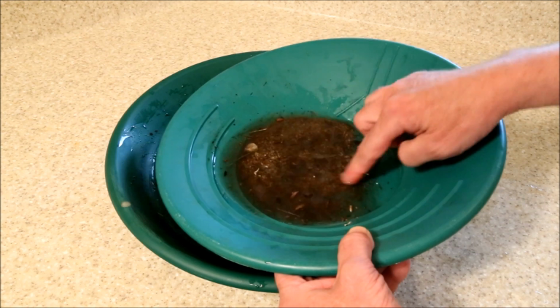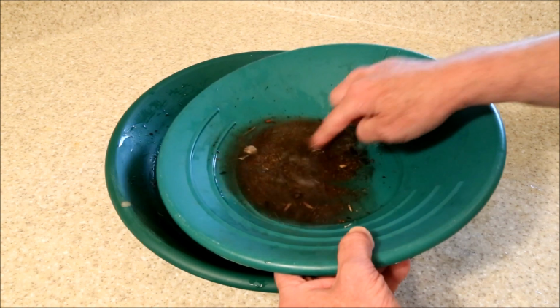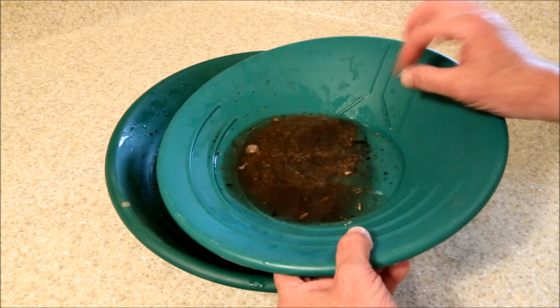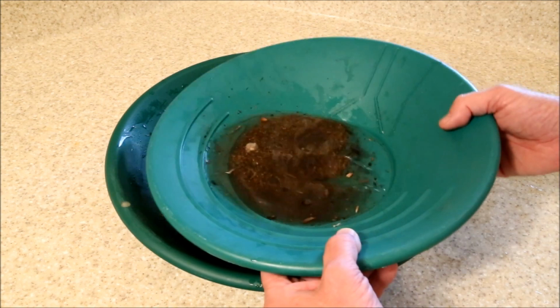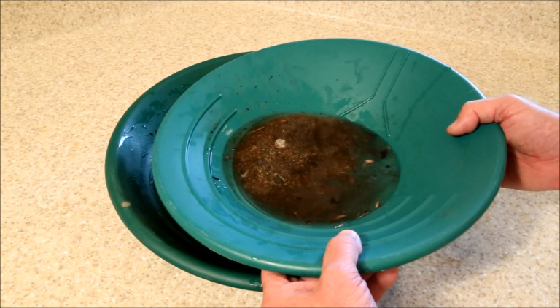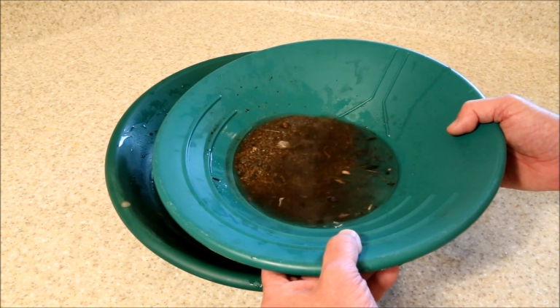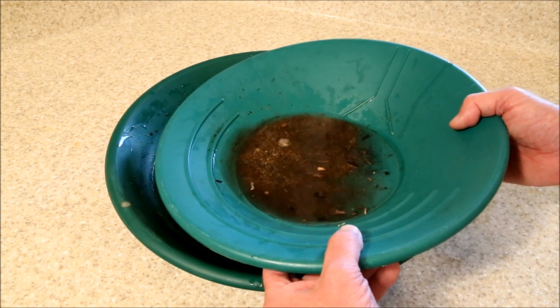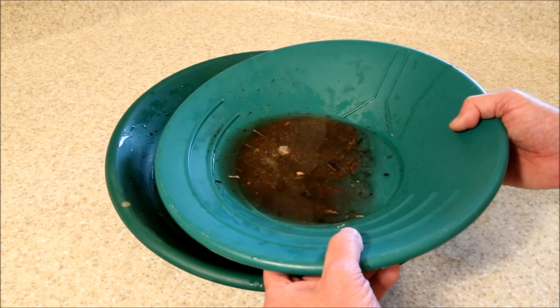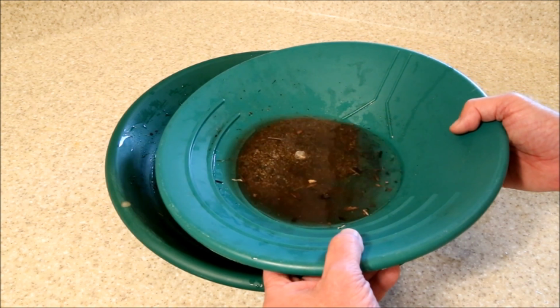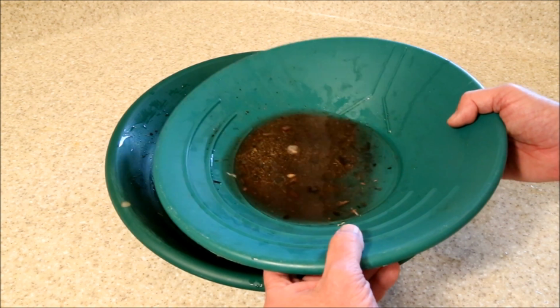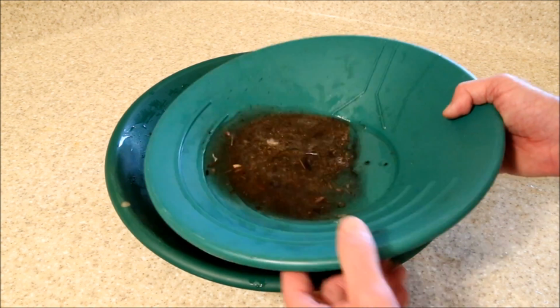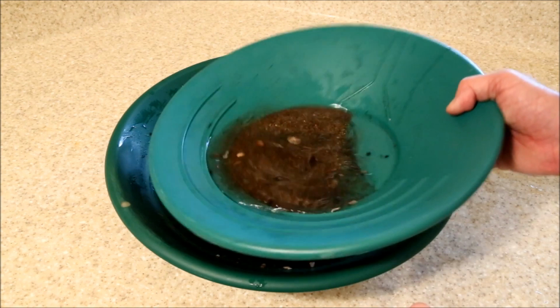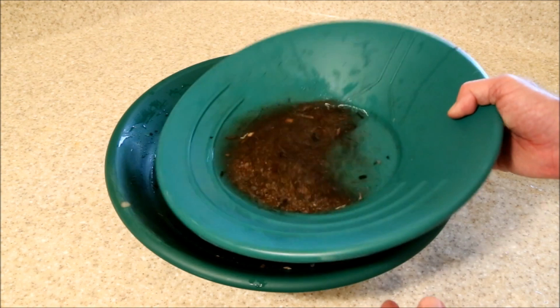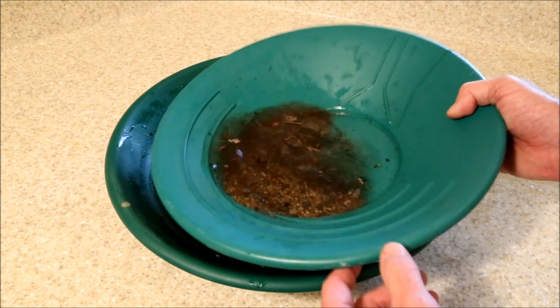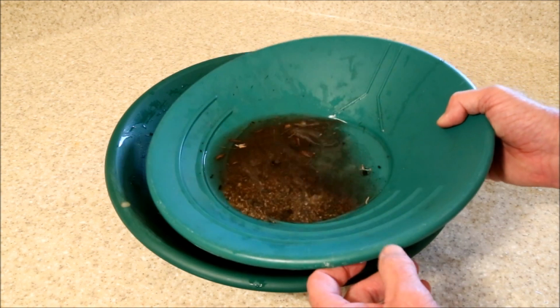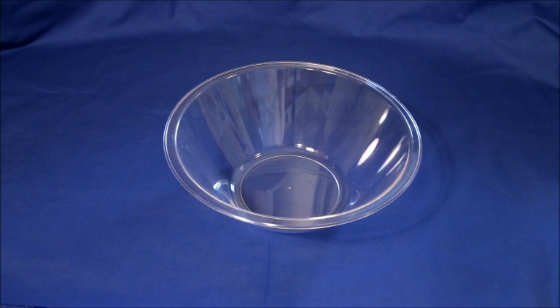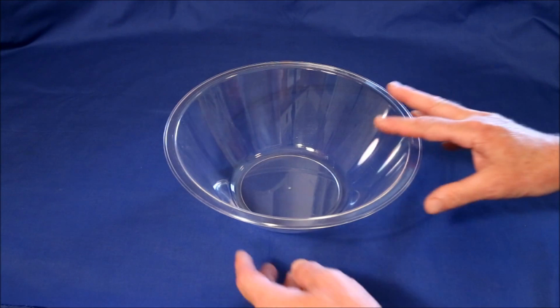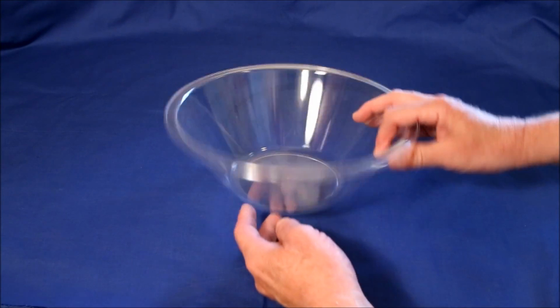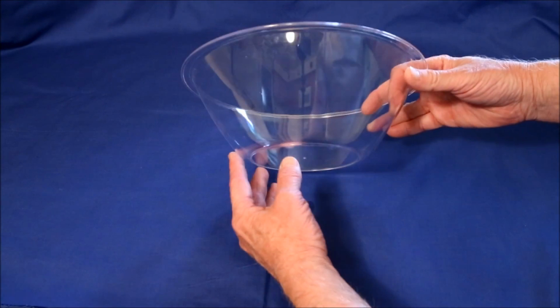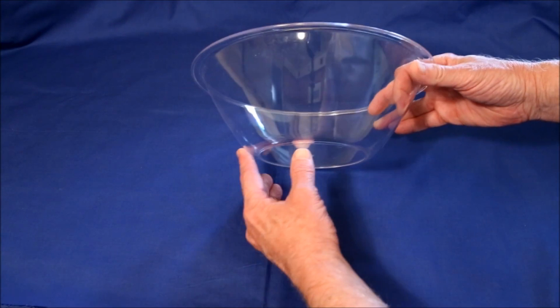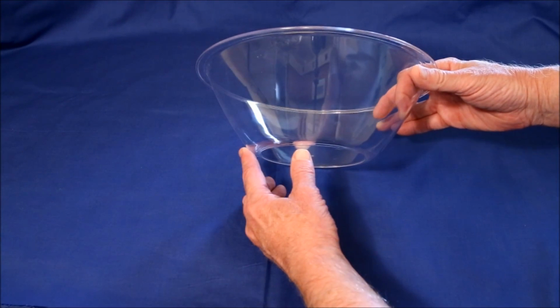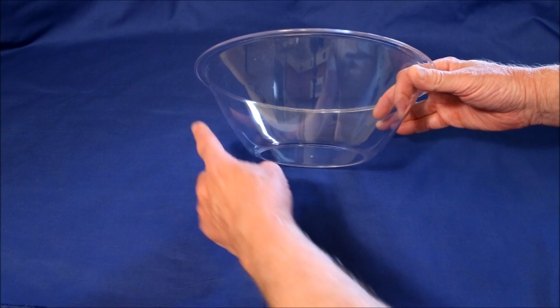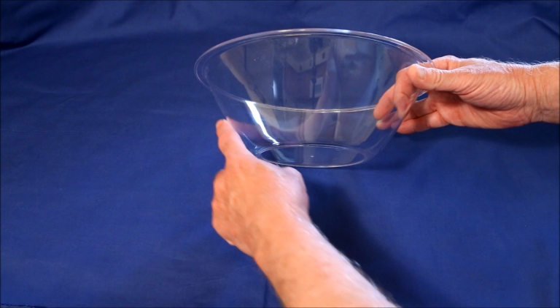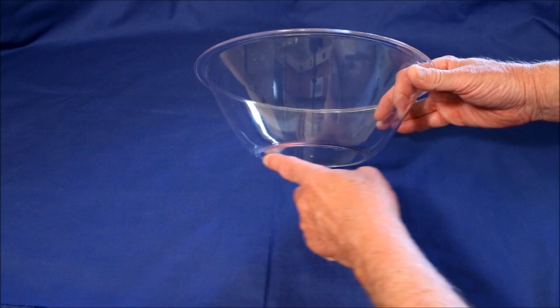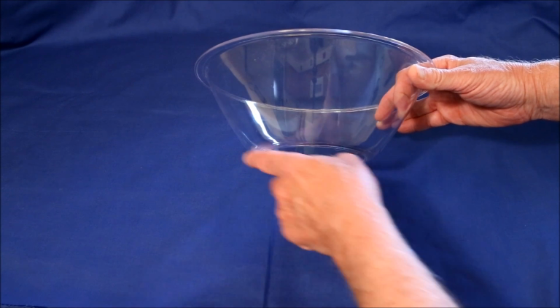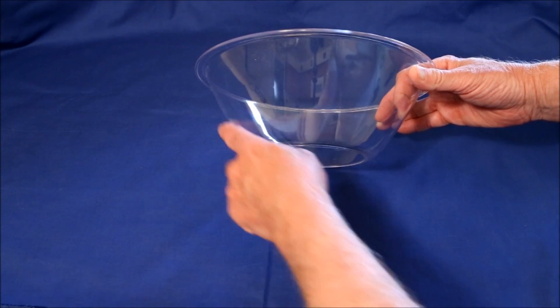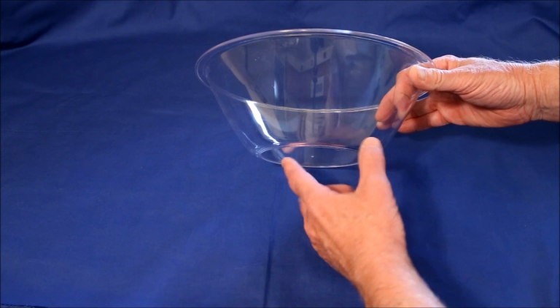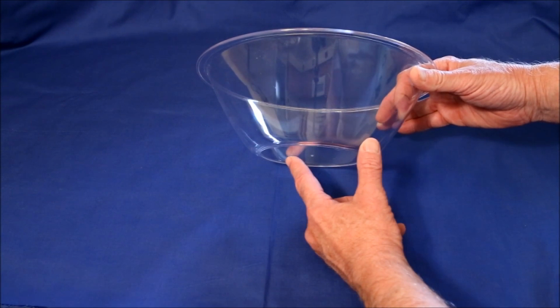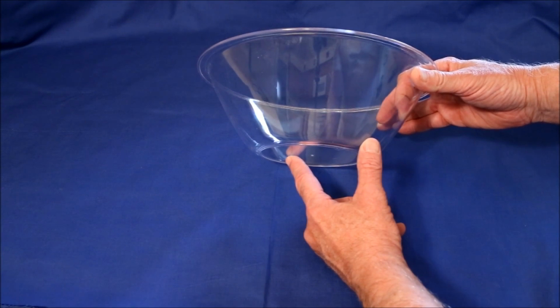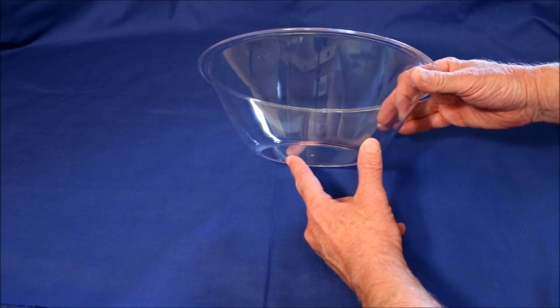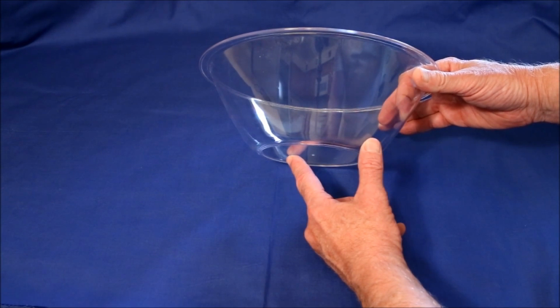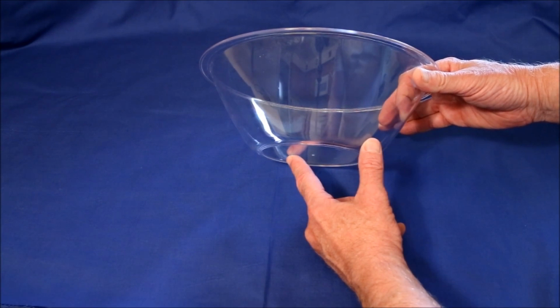I got to wondering: how does the gold really move? How could I show that? I got a very simple idea. I found a clear plastic bowl whose angle was the same as in my Garrett Super Sluice pan.